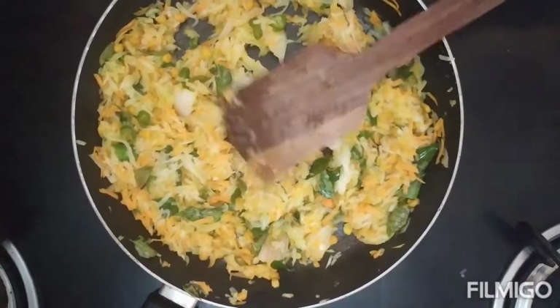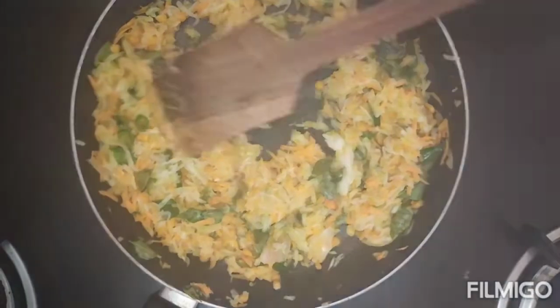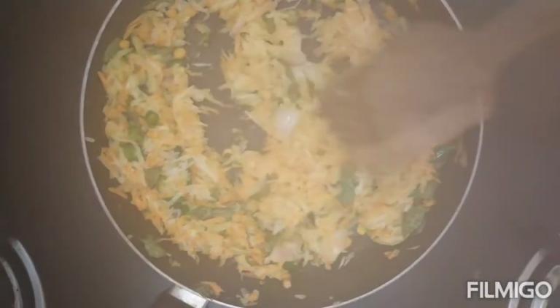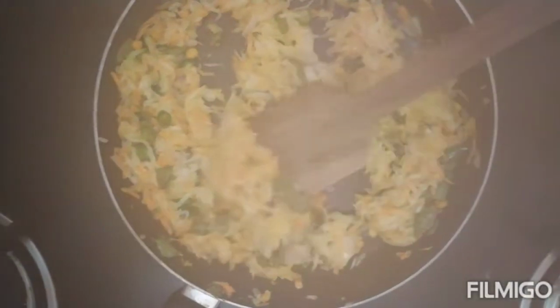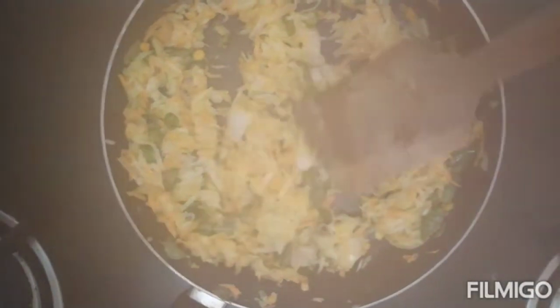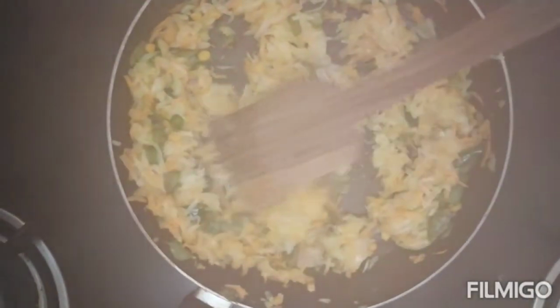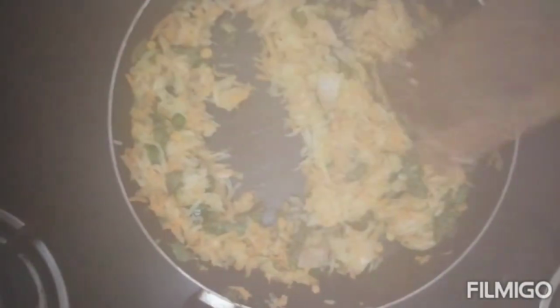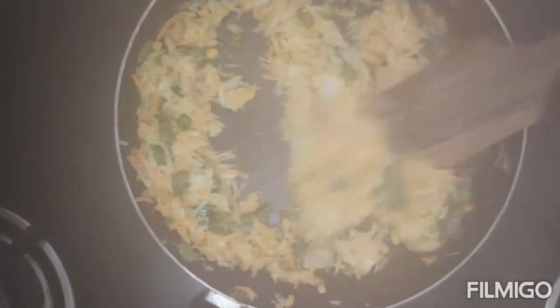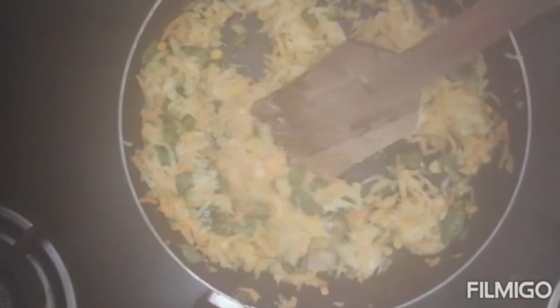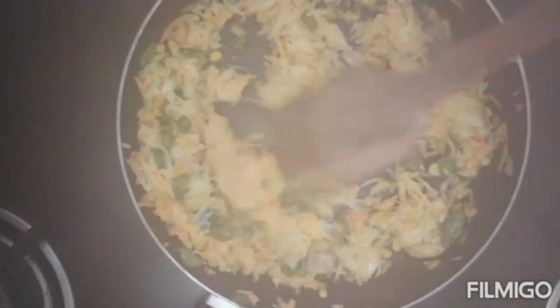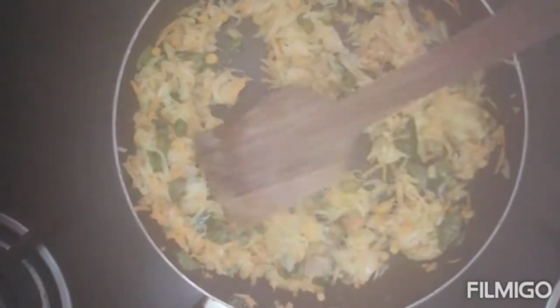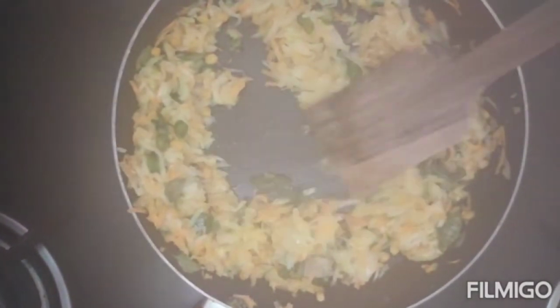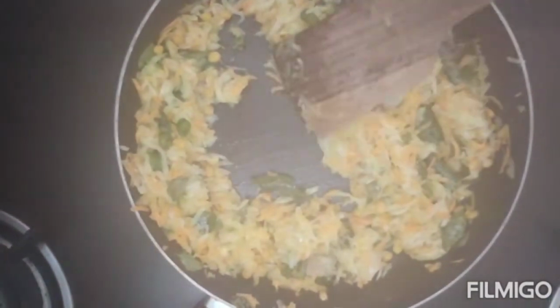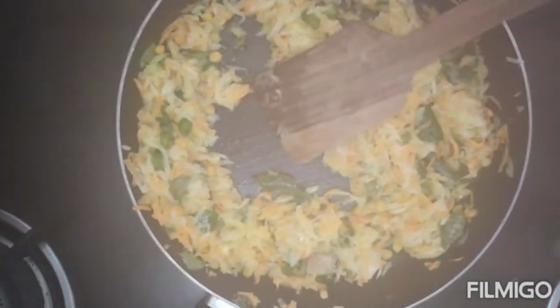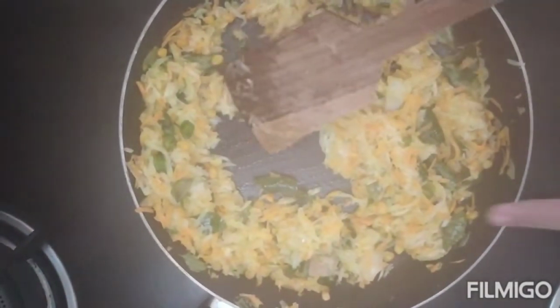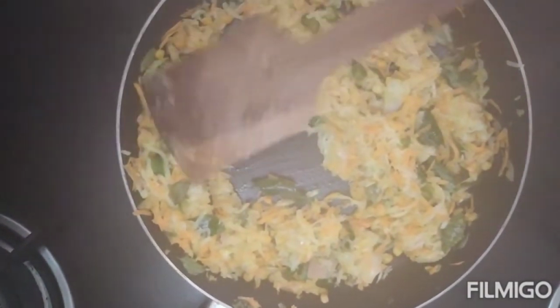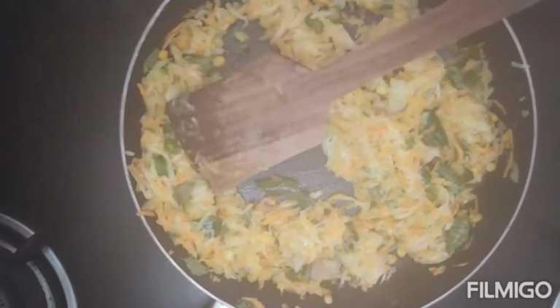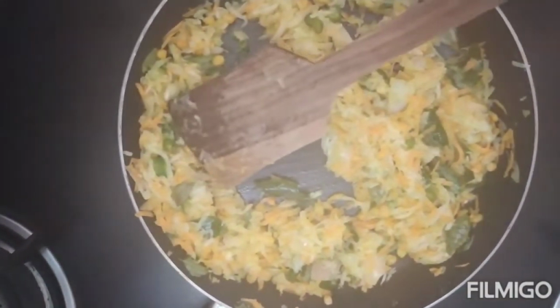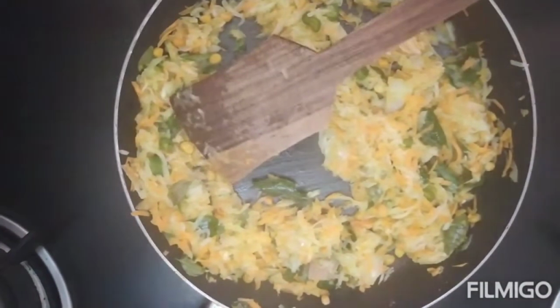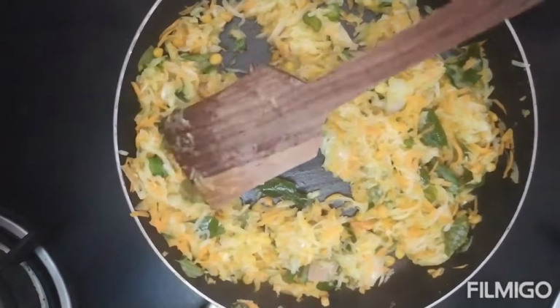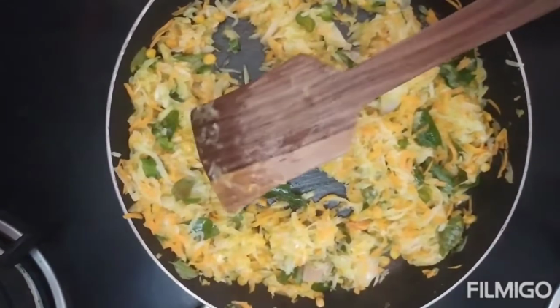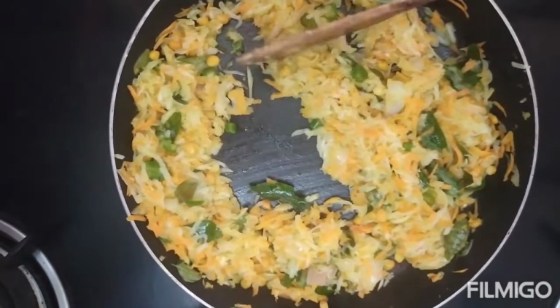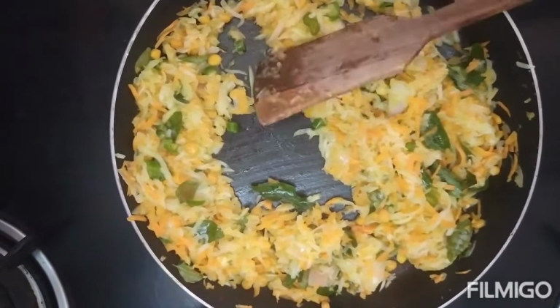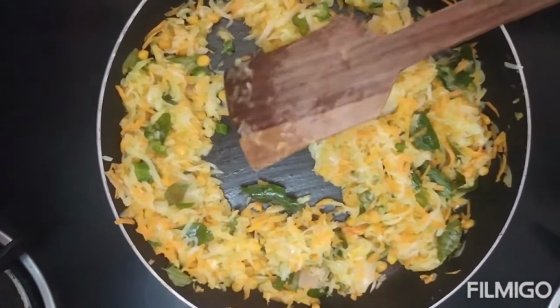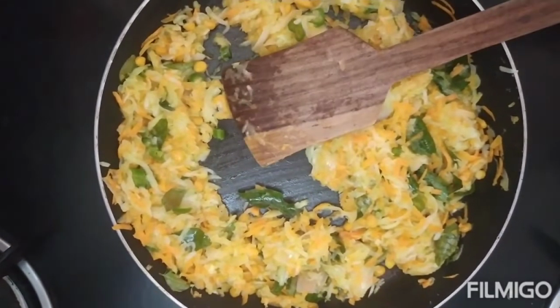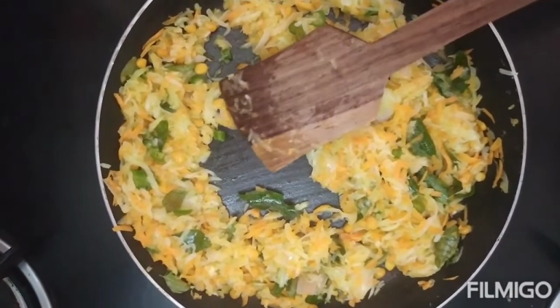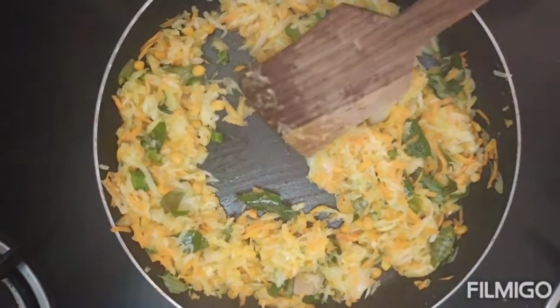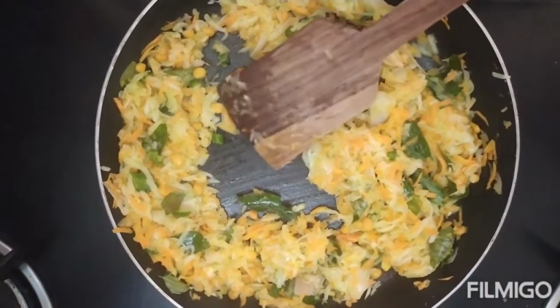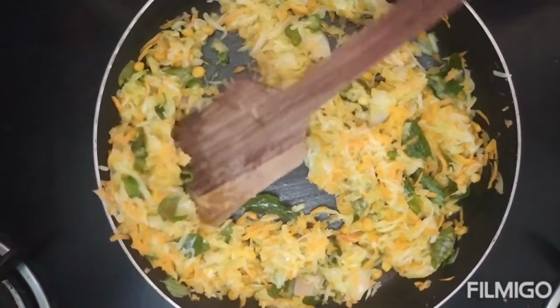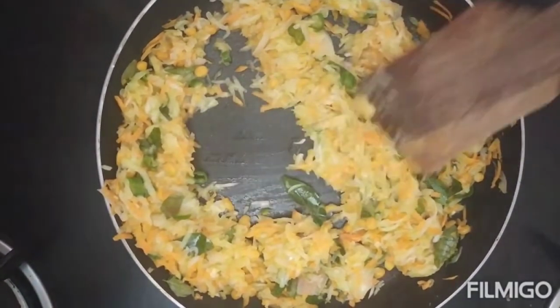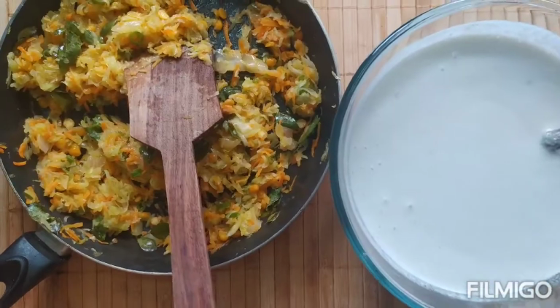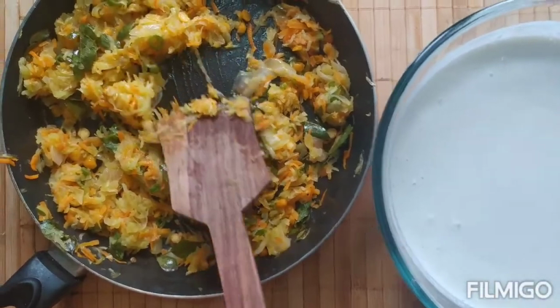Friends, if sauteed well for about 5 minutes, cool this mixture because we are going to add it to the dosa batter.